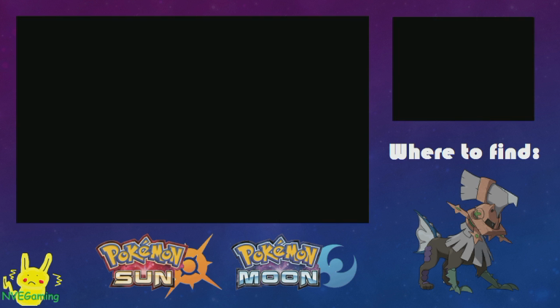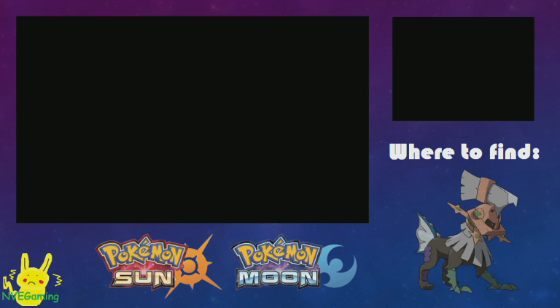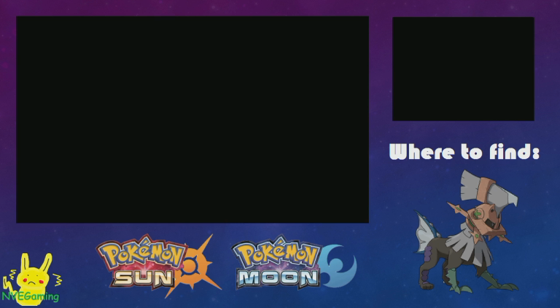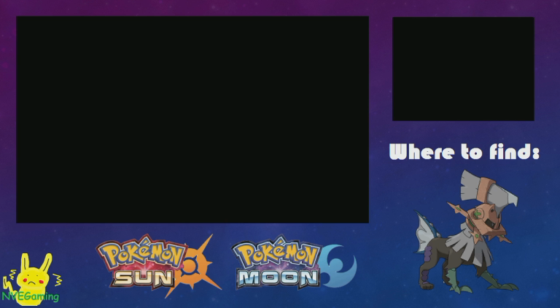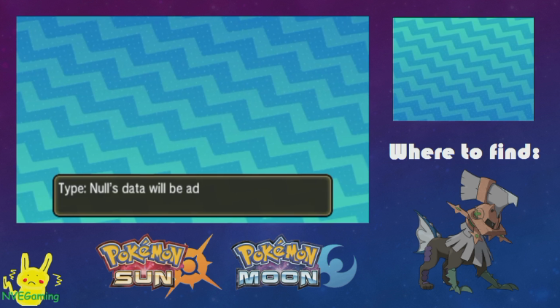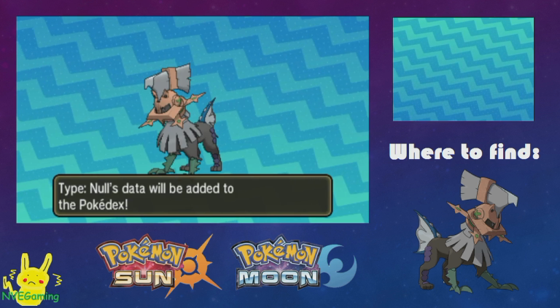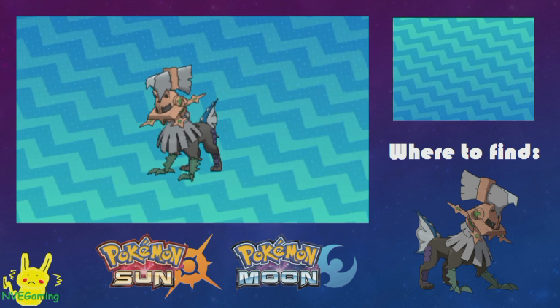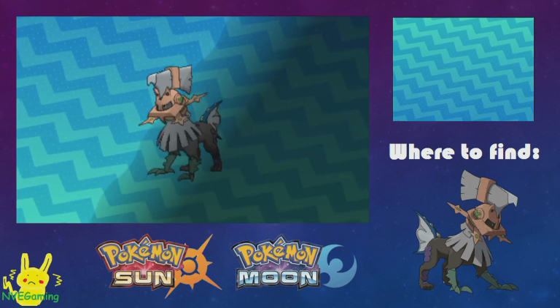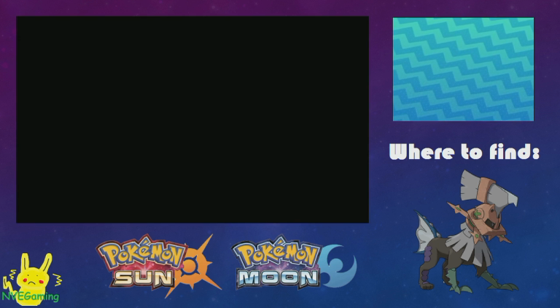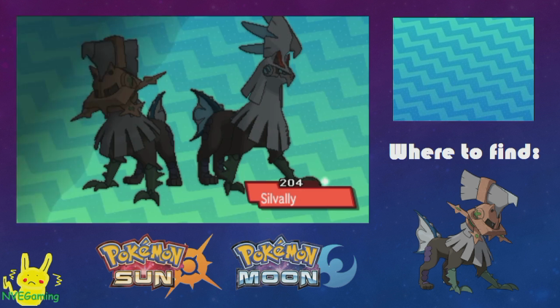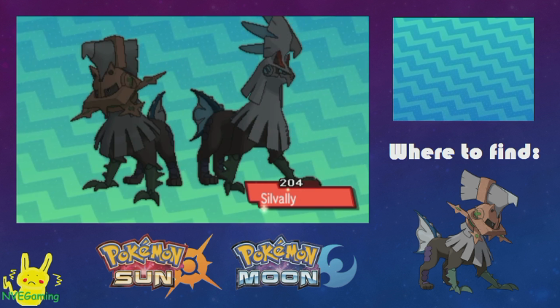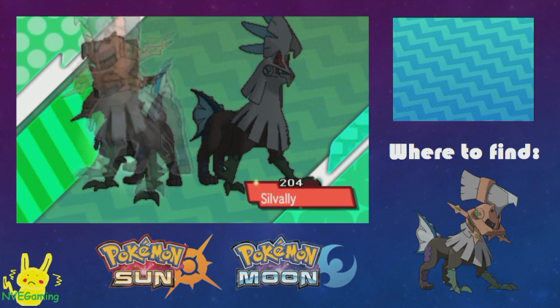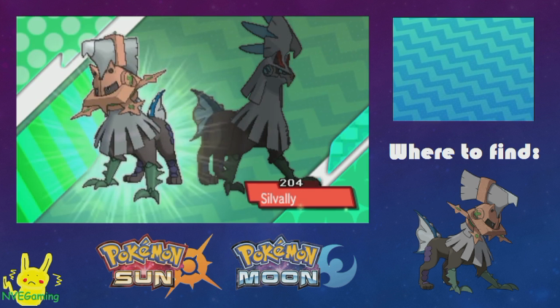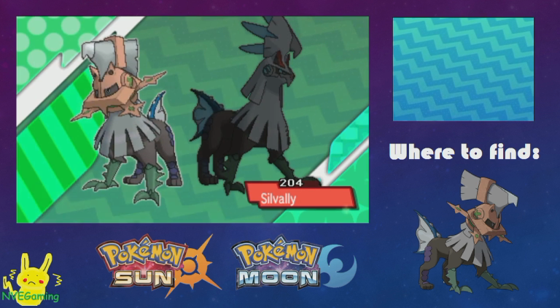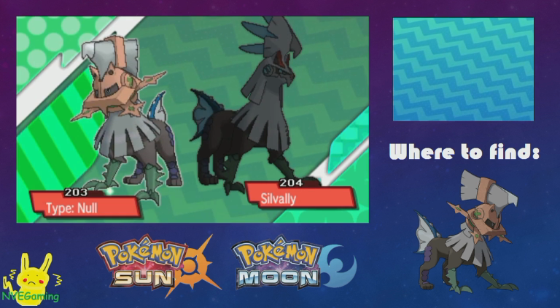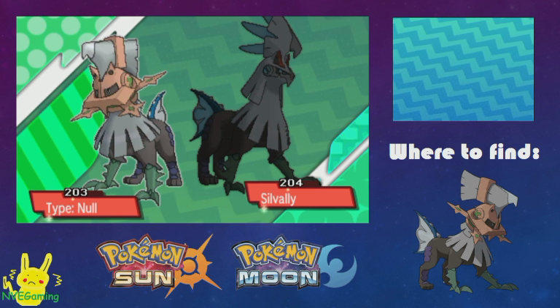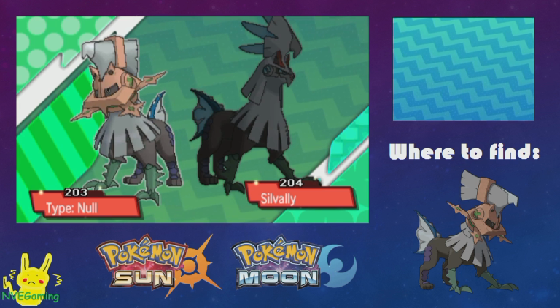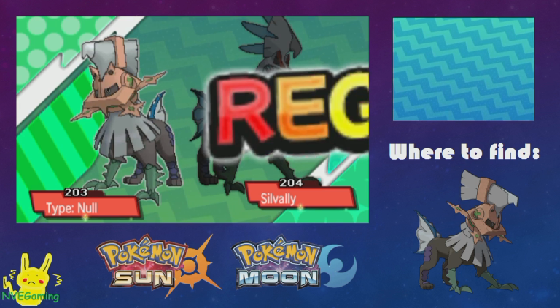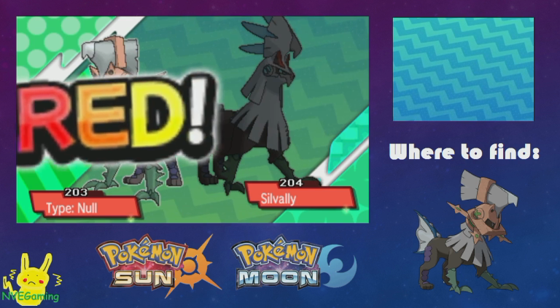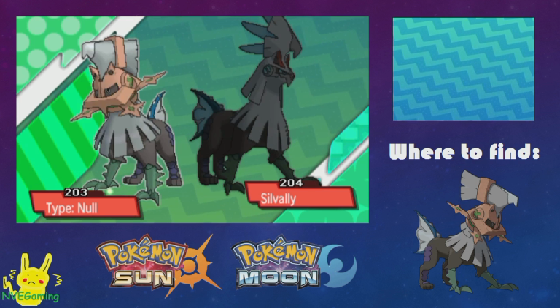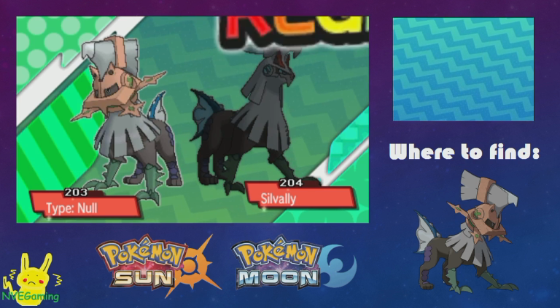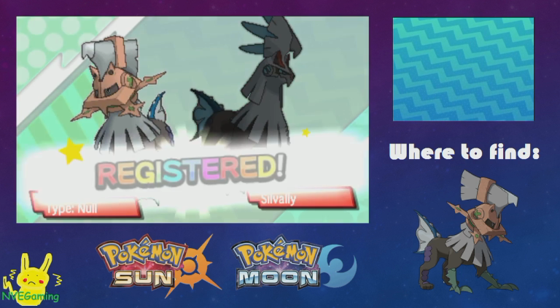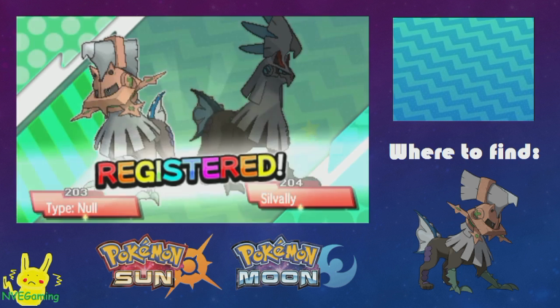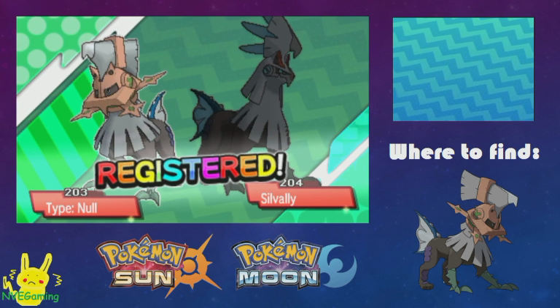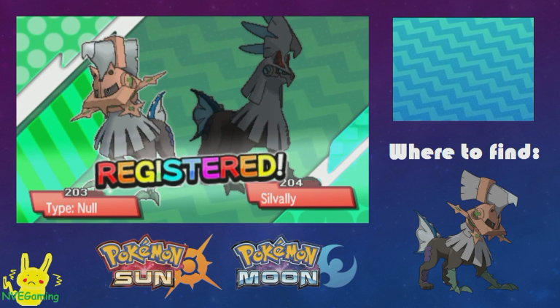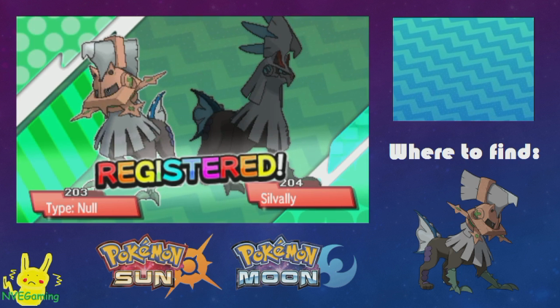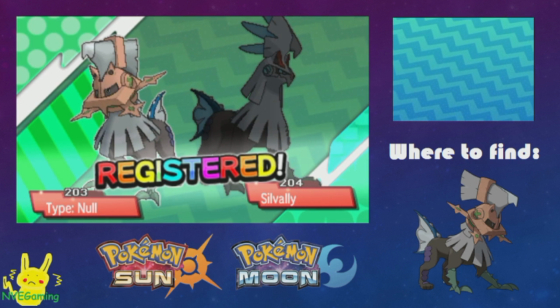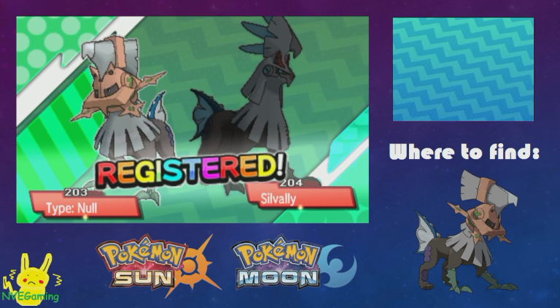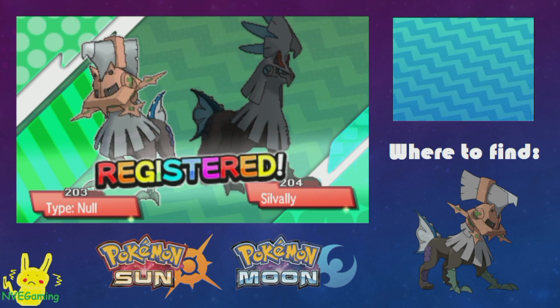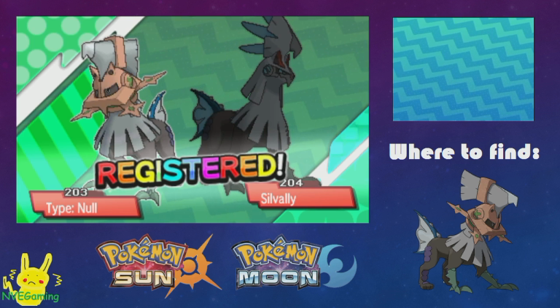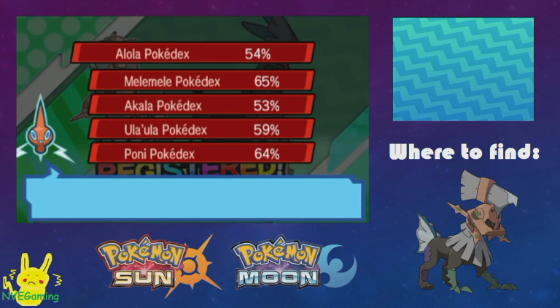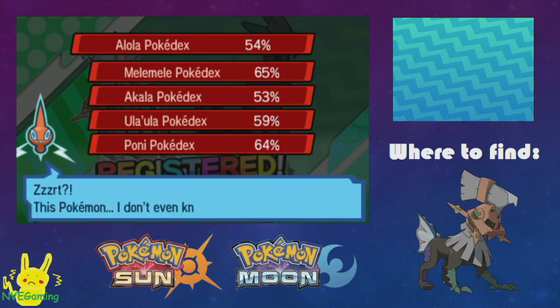One thing to take note of: Type Null is a friendship evolution. So to get your Silvally, you're just going to have to do standard friendship stuff — massages, give it vitamins, give it malasadas, all that good stuff.